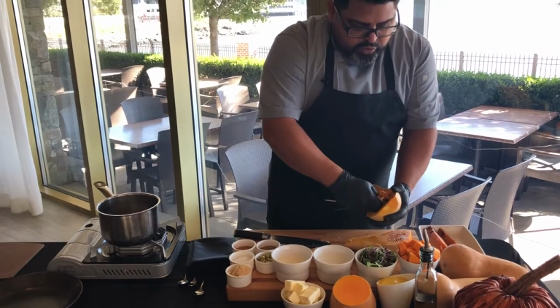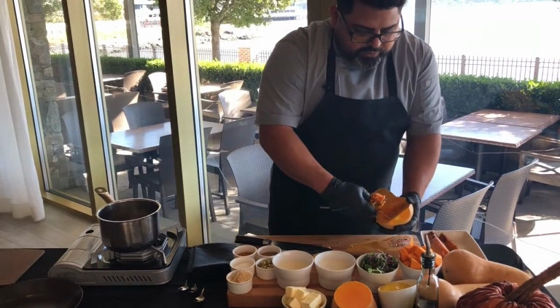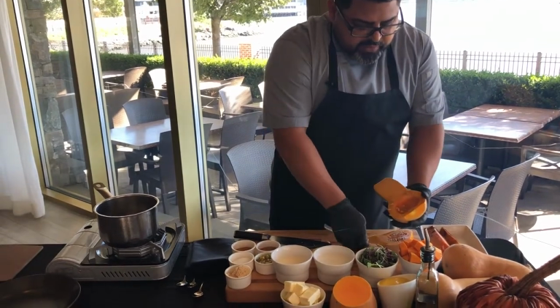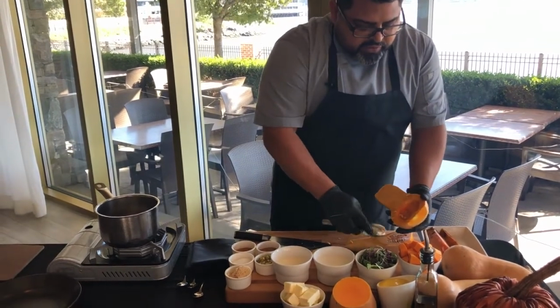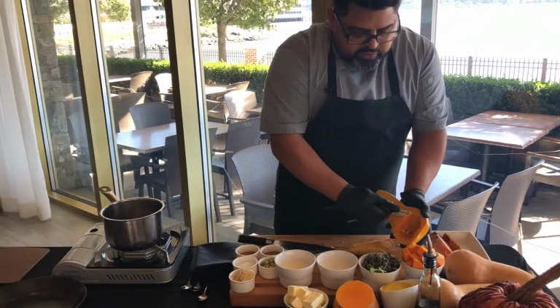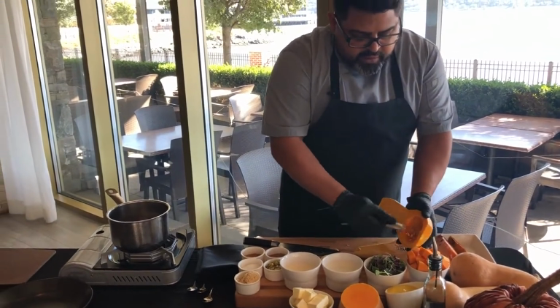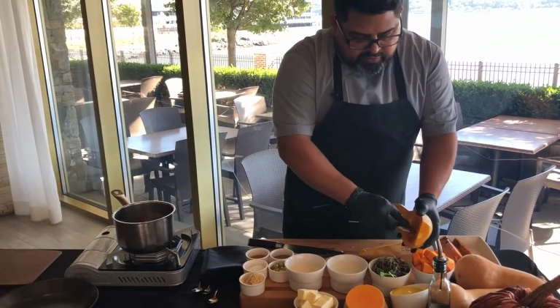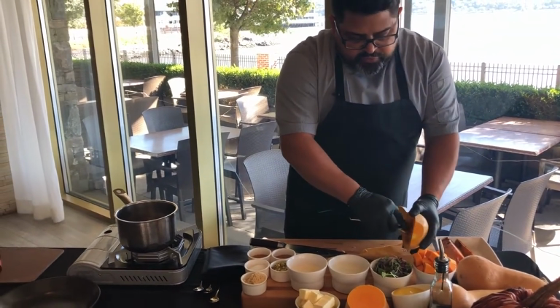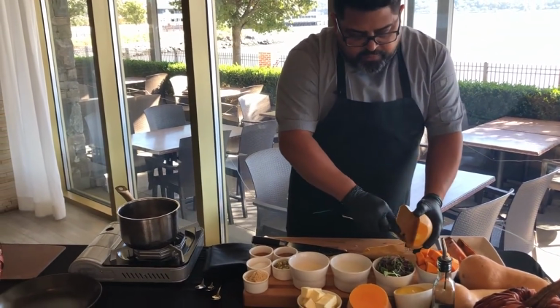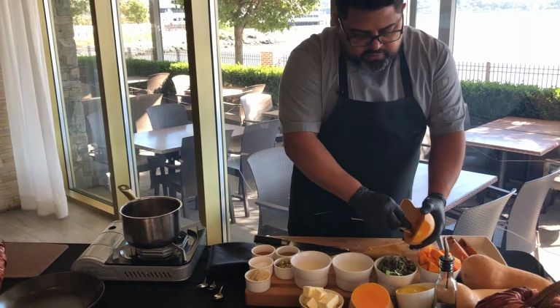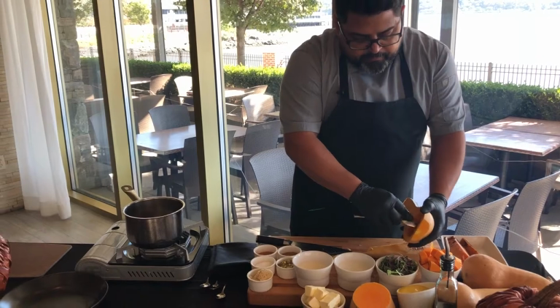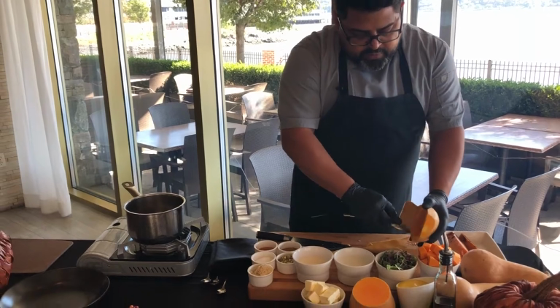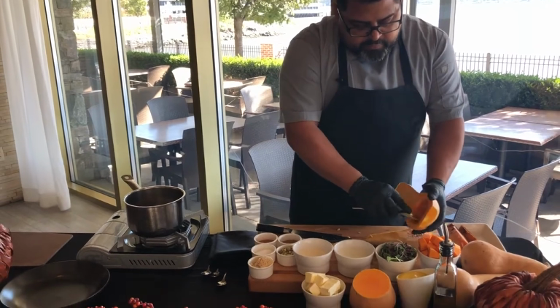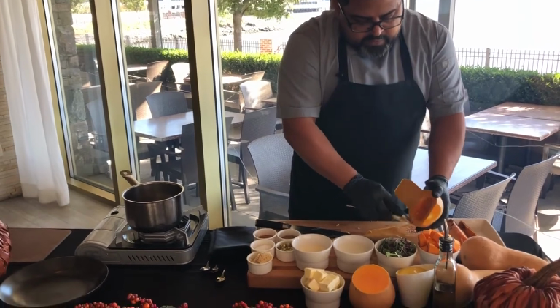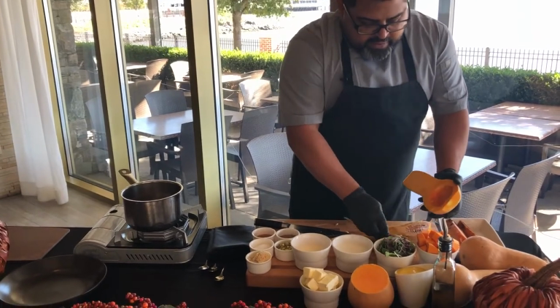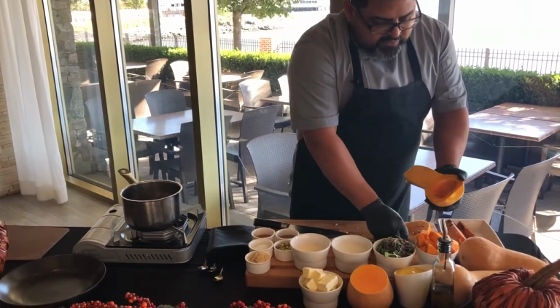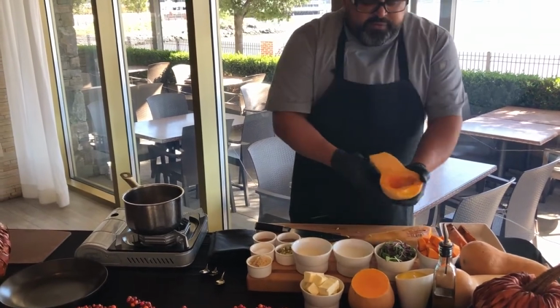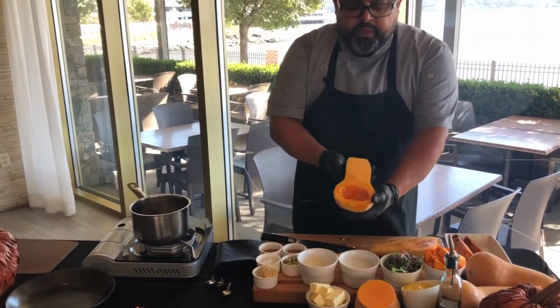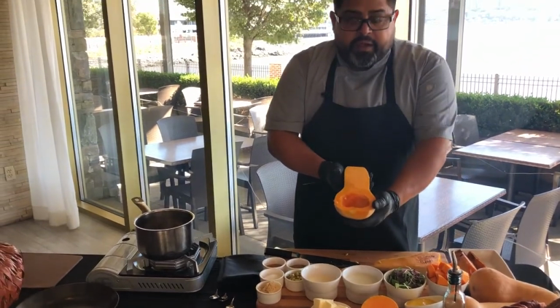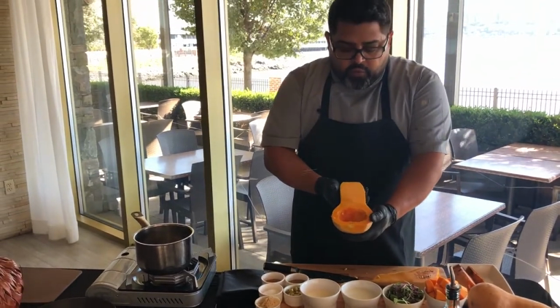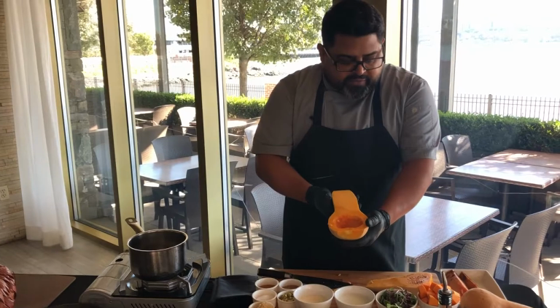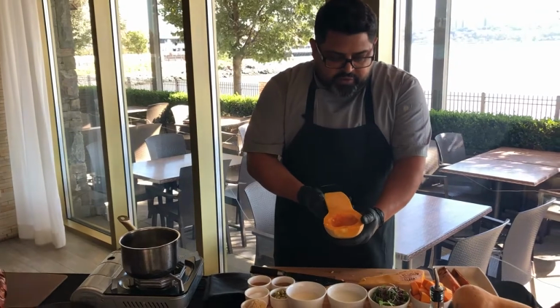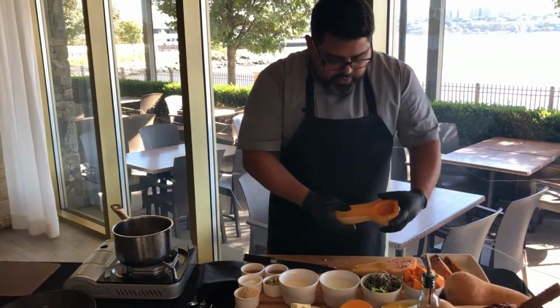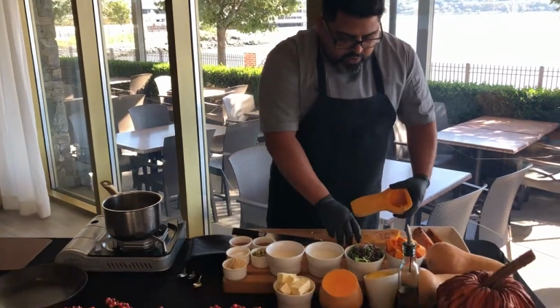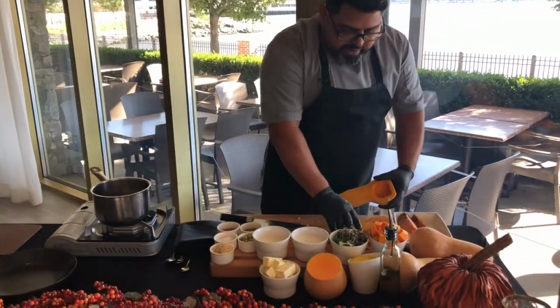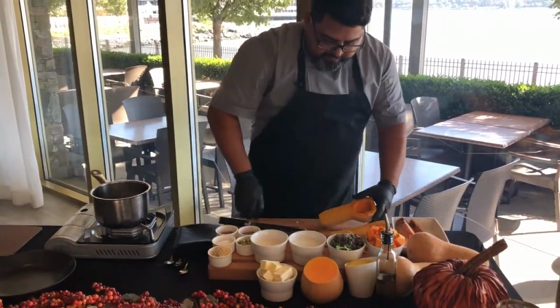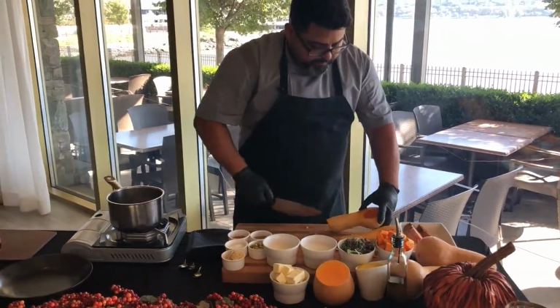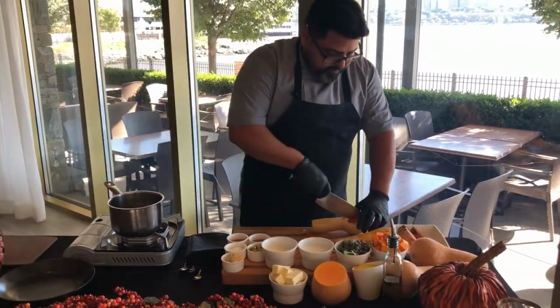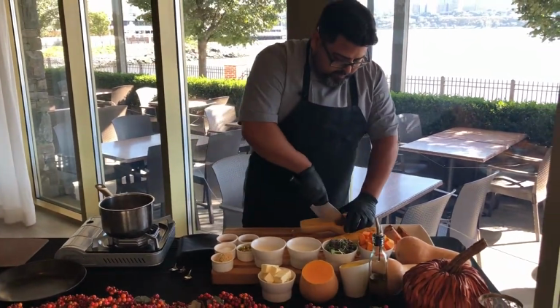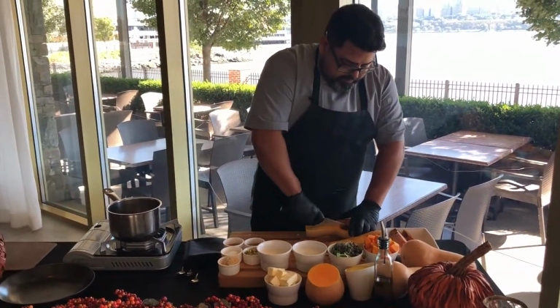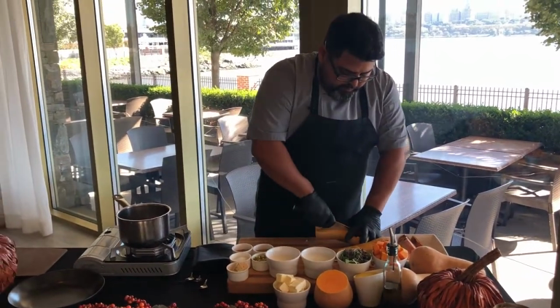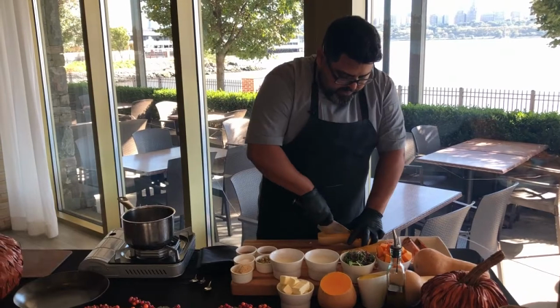Don't throw away all the seeds because you can toast them and utilize them for the soup that we're making today. And this is the result. Now when you have that done, you're gonna cut it in half.